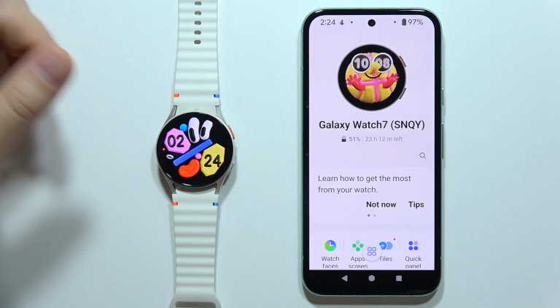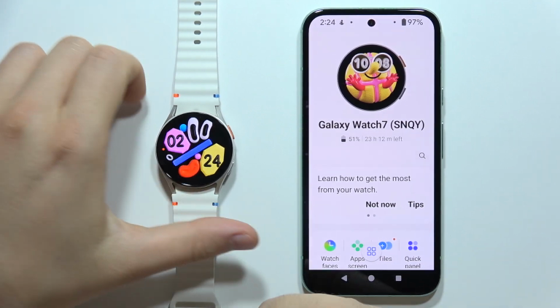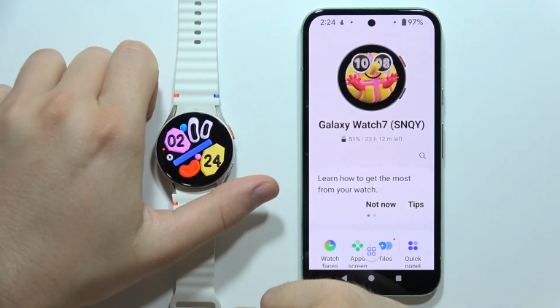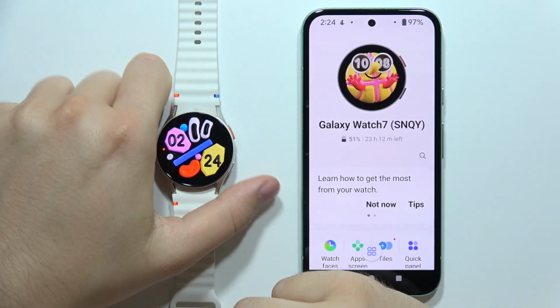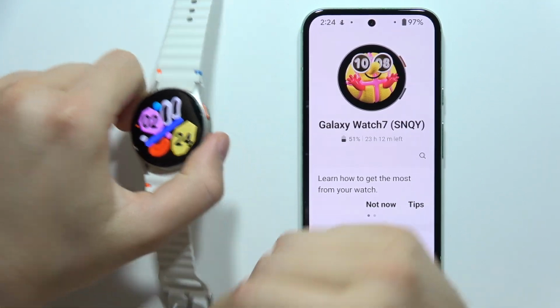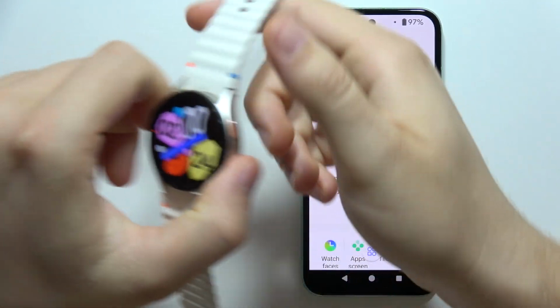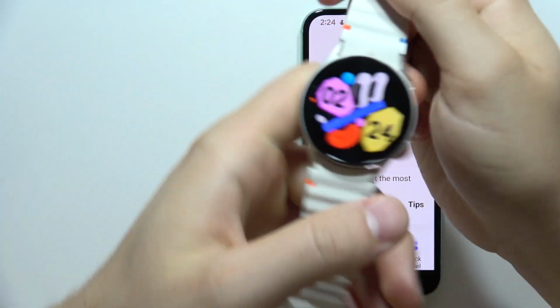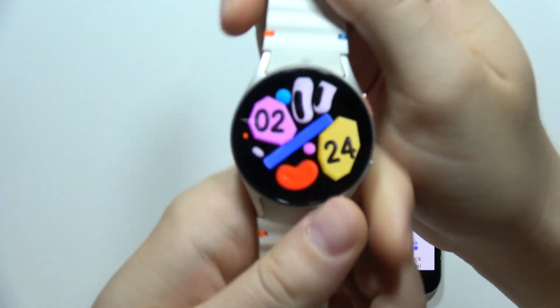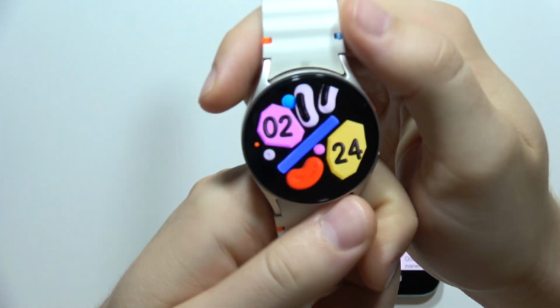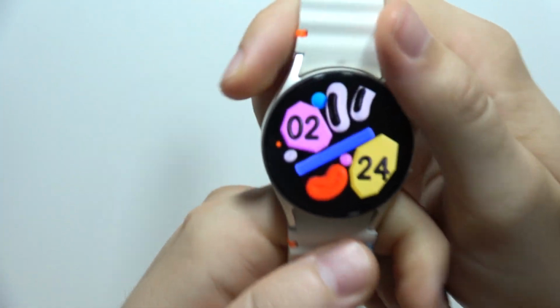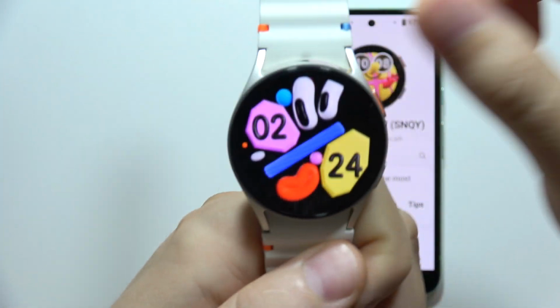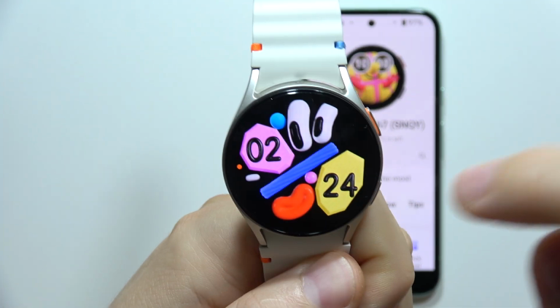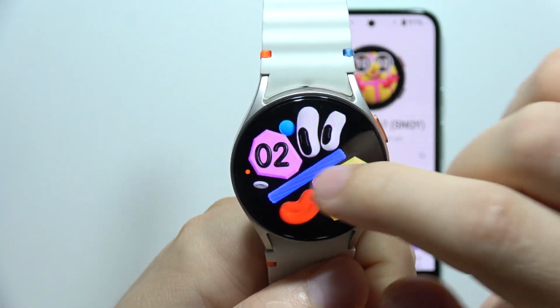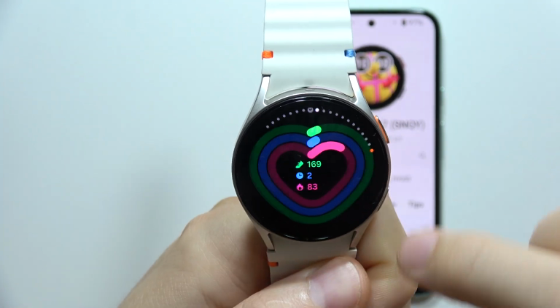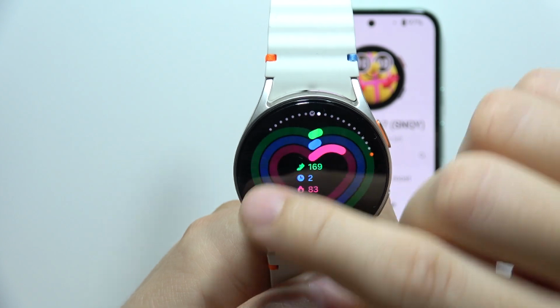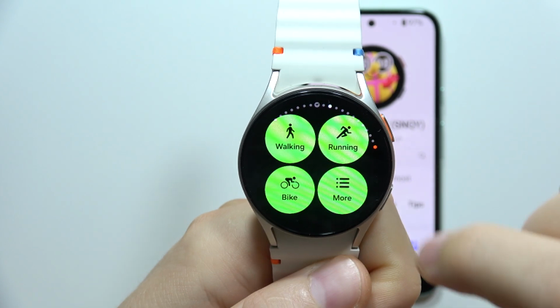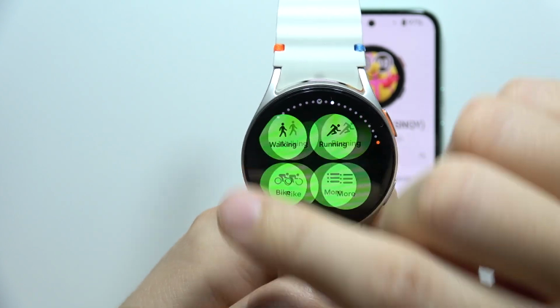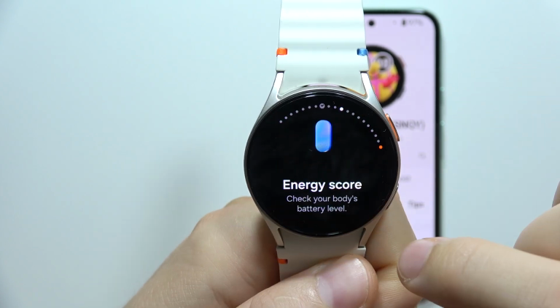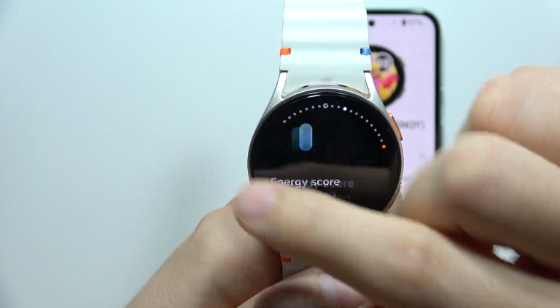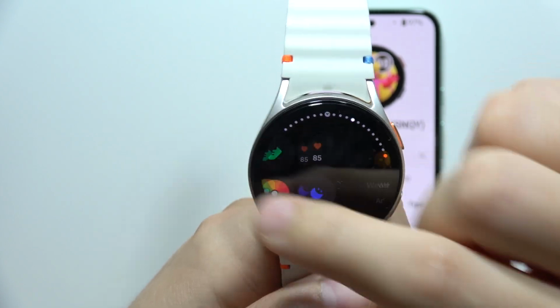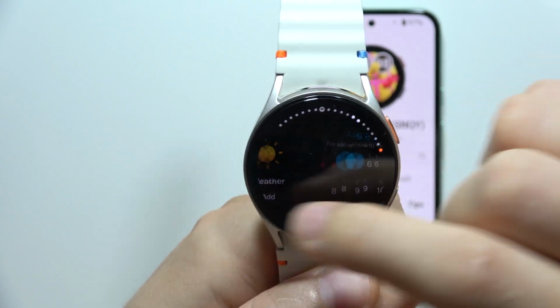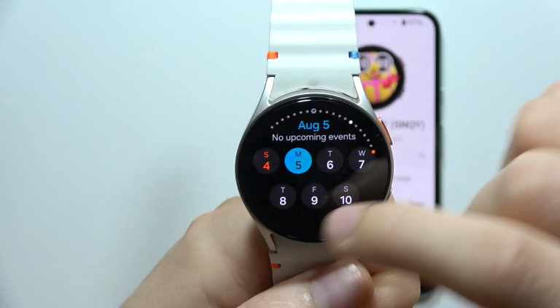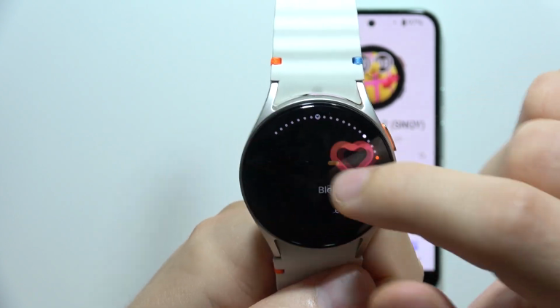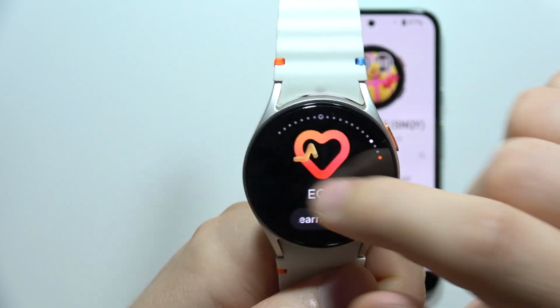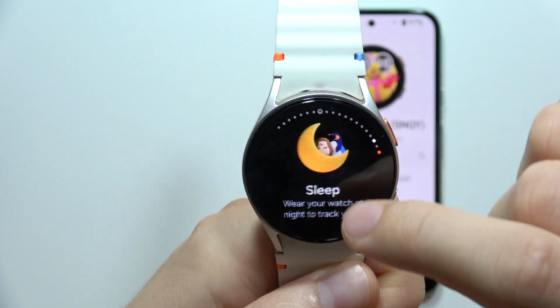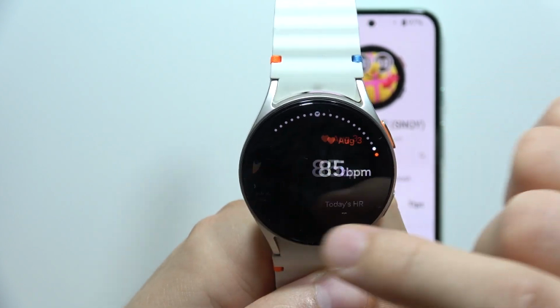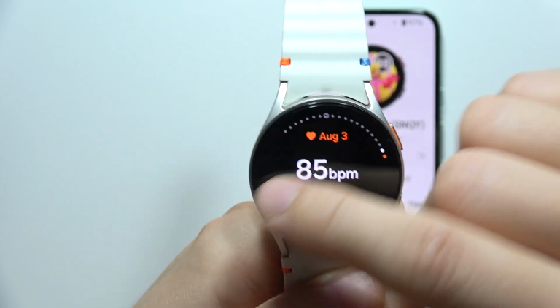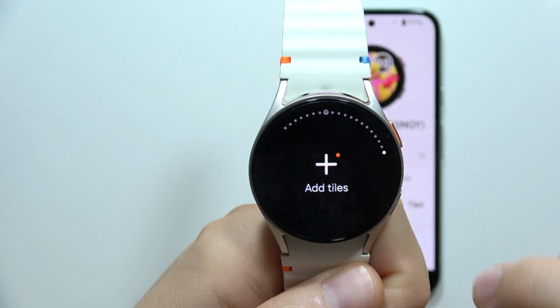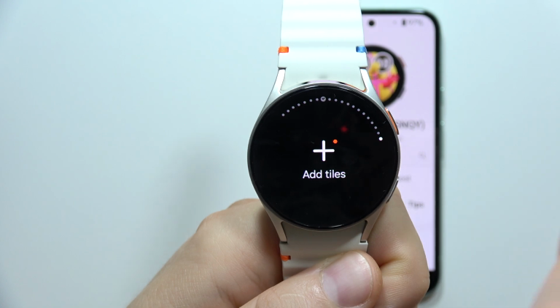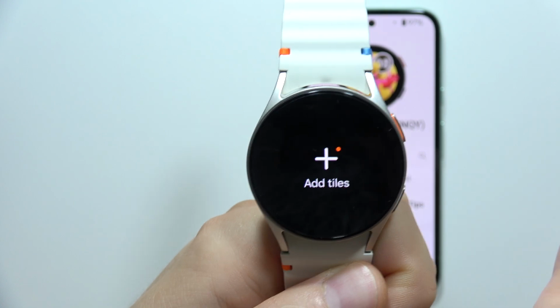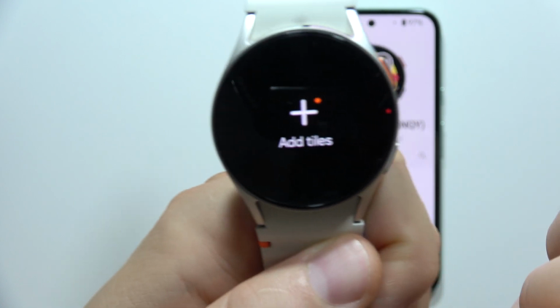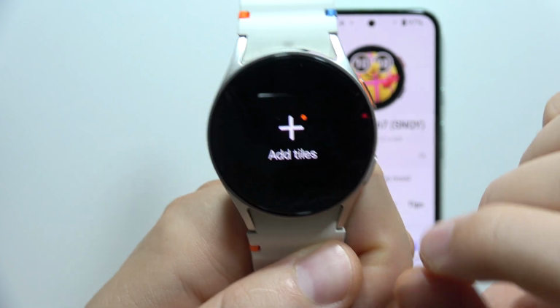To measure blood oxygen level using Samsung Galaxy Watch 7, first you will have to start scrolling from your main watch face to the left side, and you will have to find the option to add different tiles.